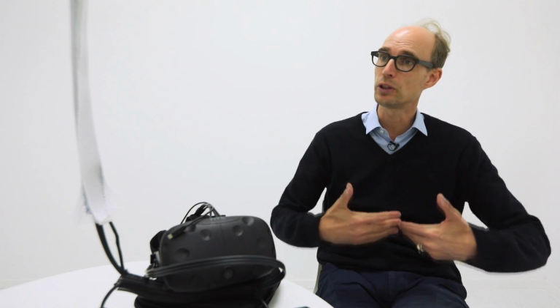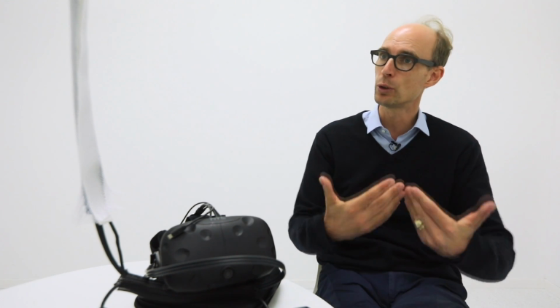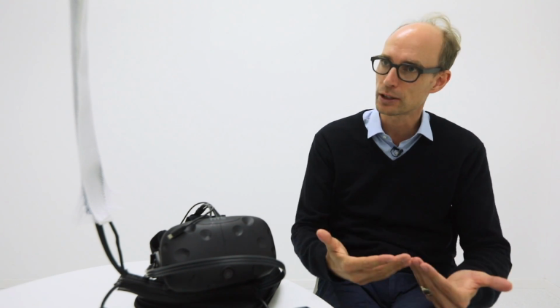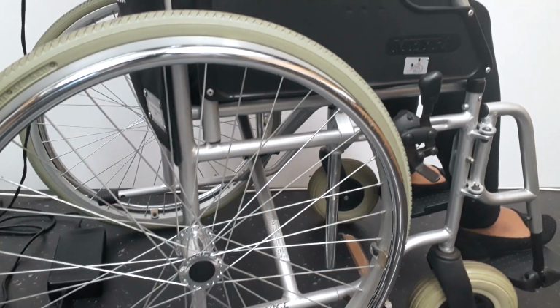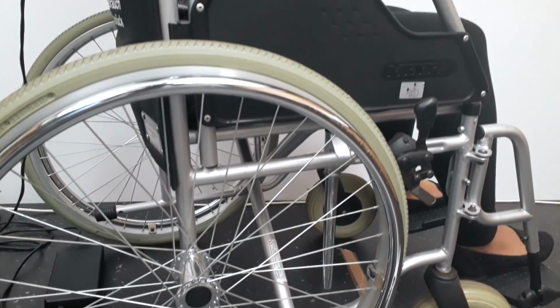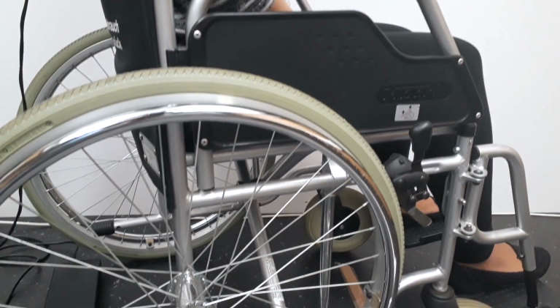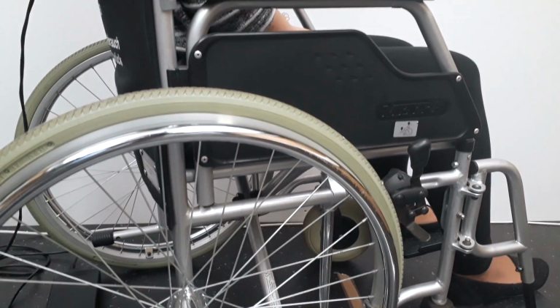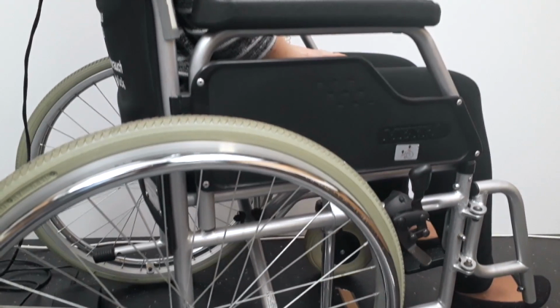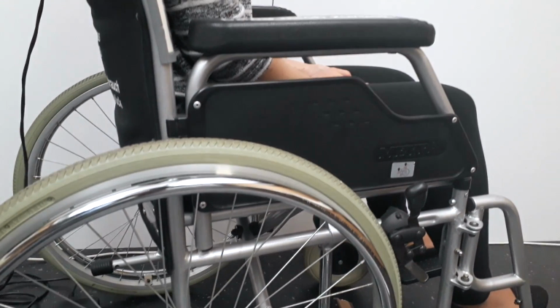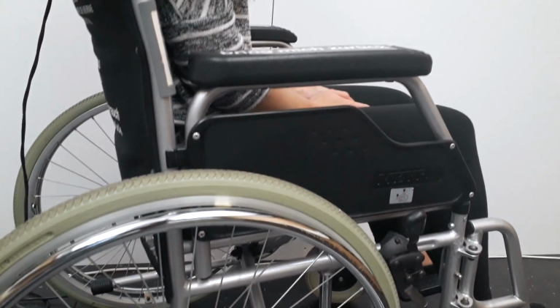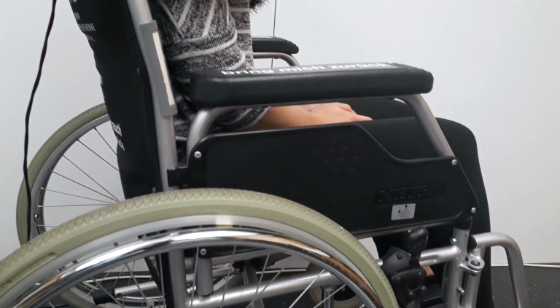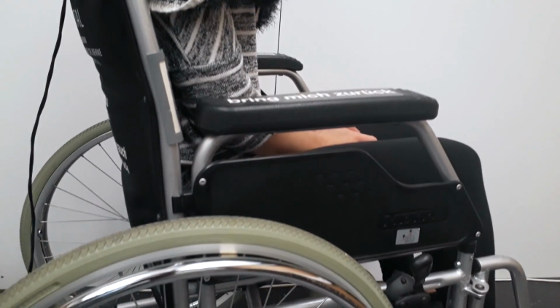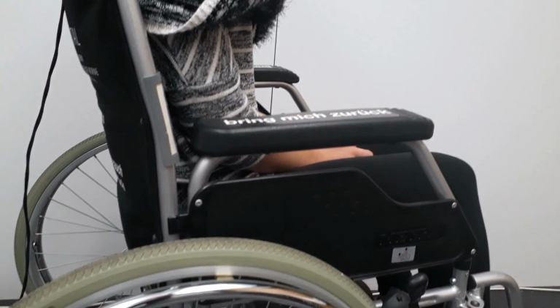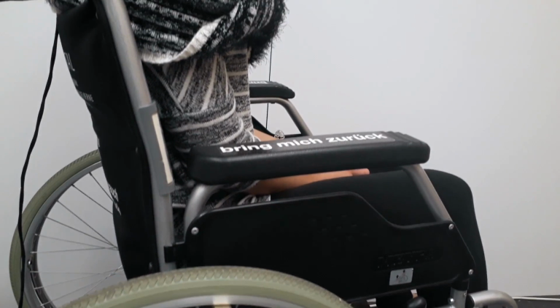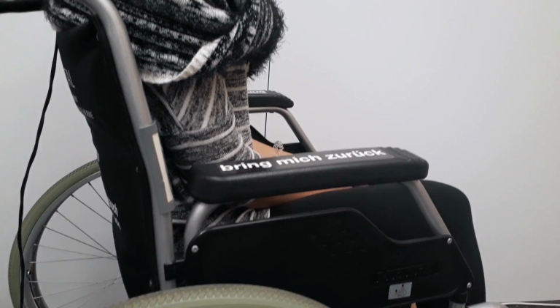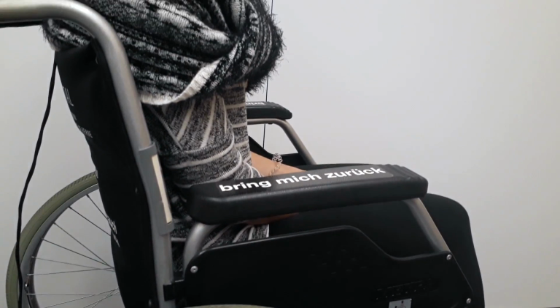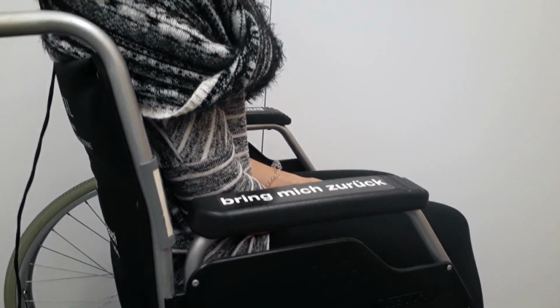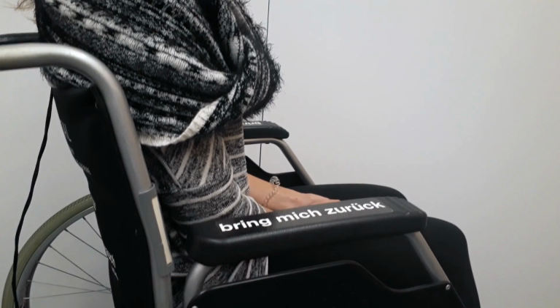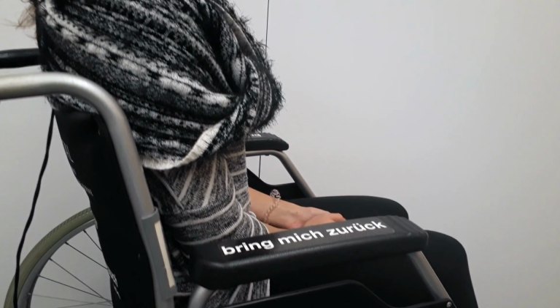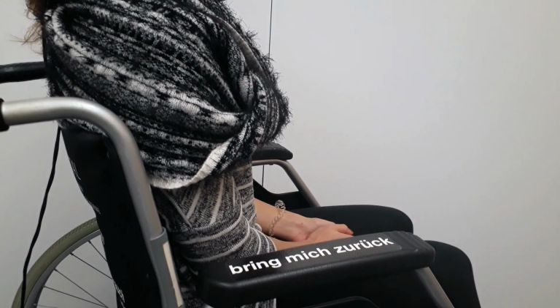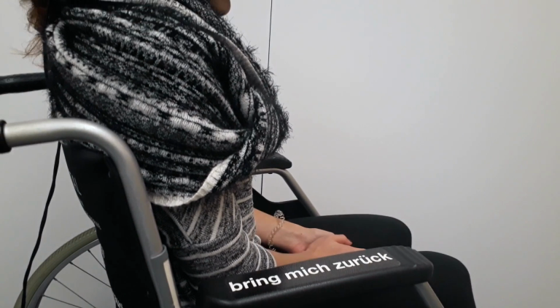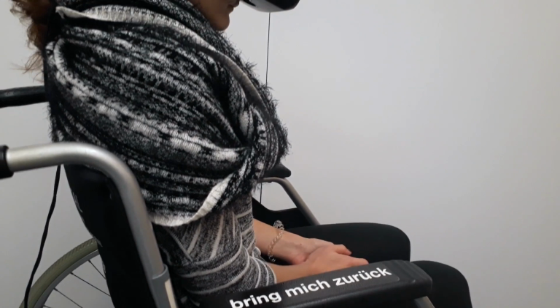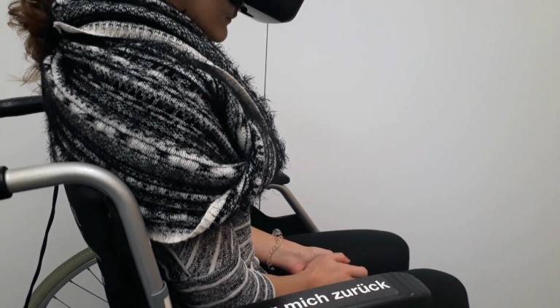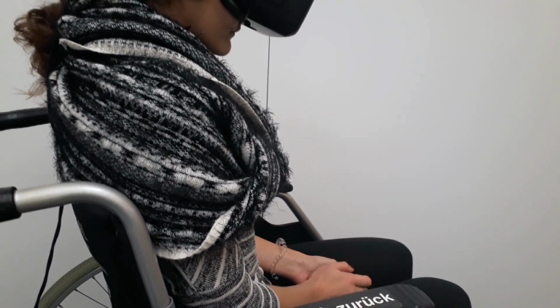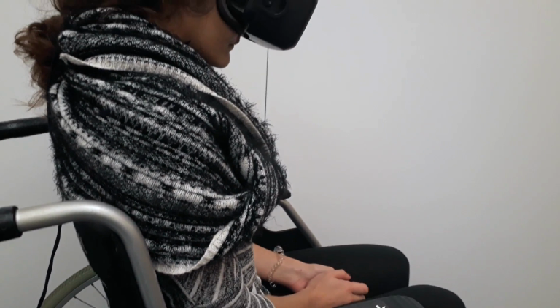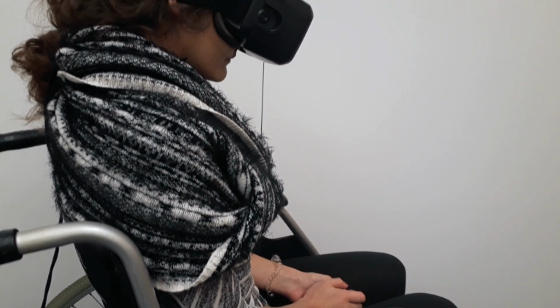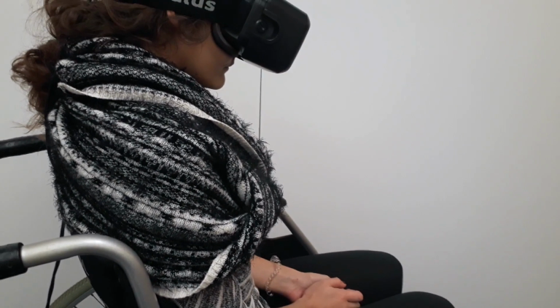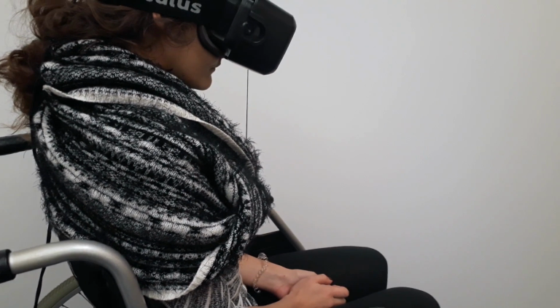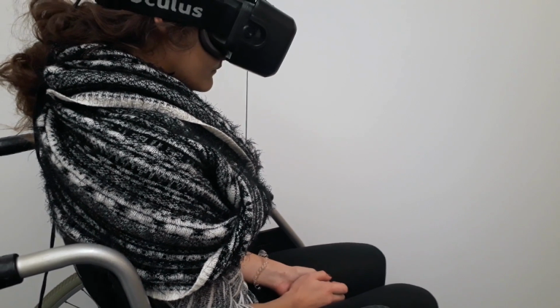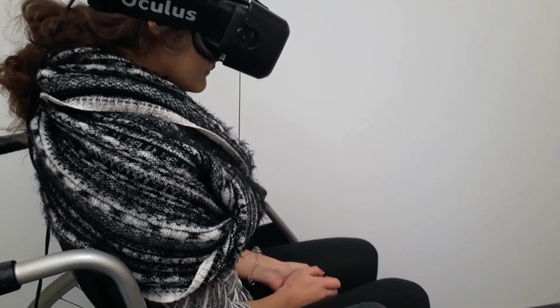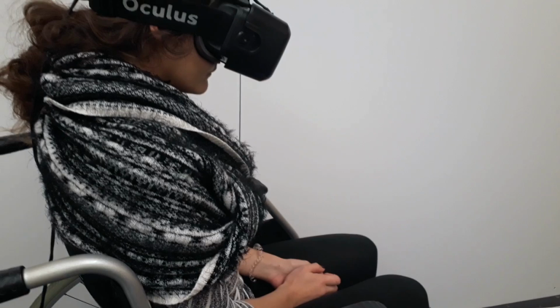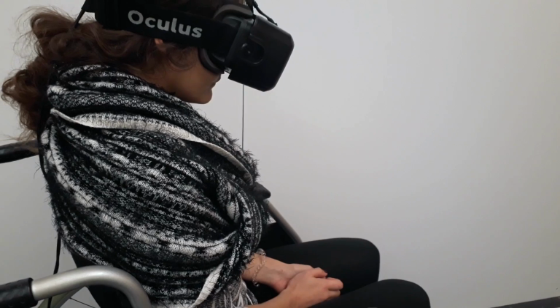You feel no touch, you feel no warmth. We wanted to achieve — and did achieve — two things: first, make people feel the body again using virtual reality, and the other part is to decrease pain.